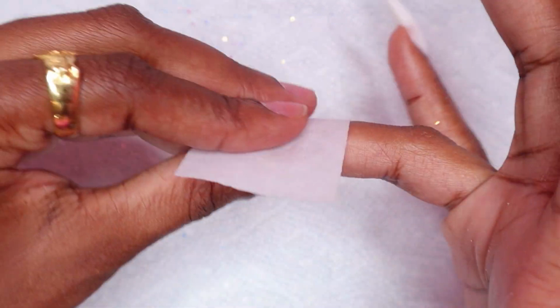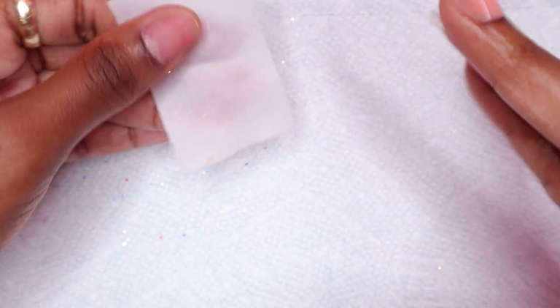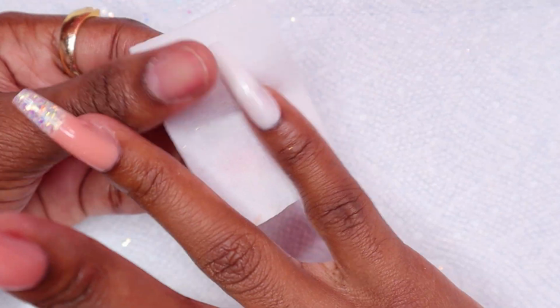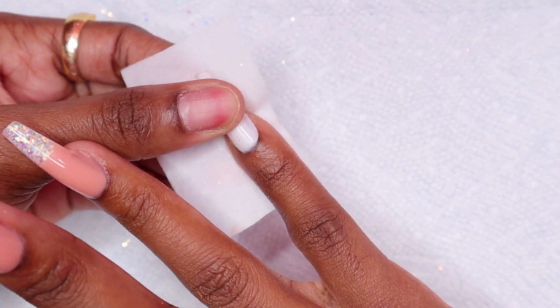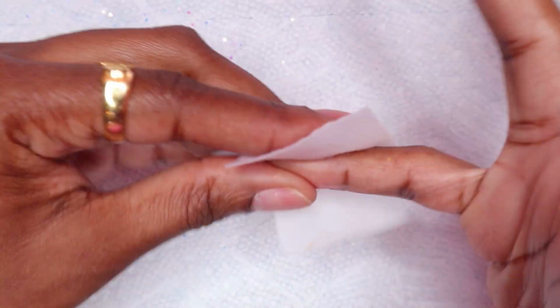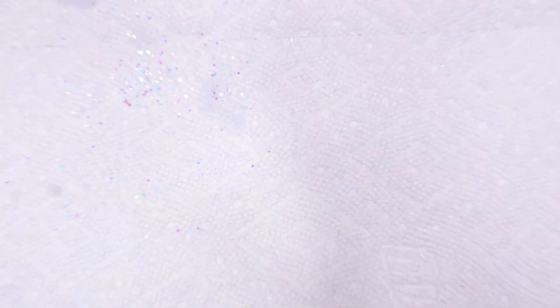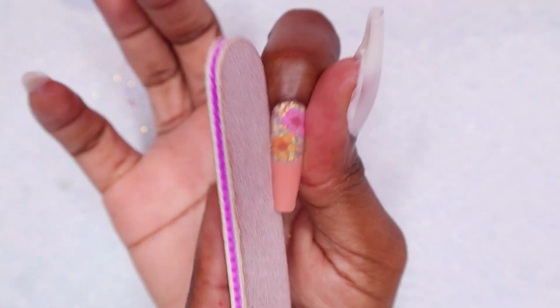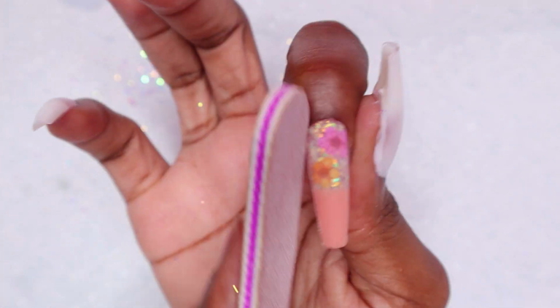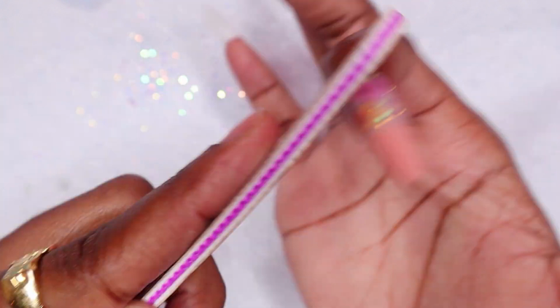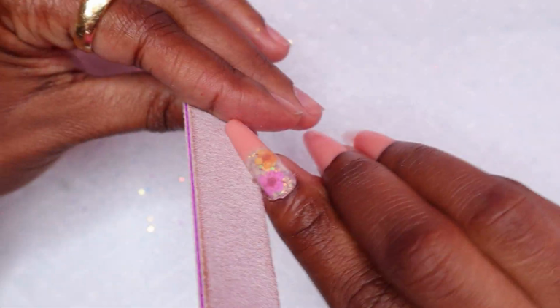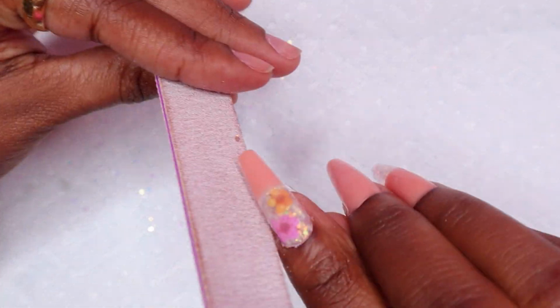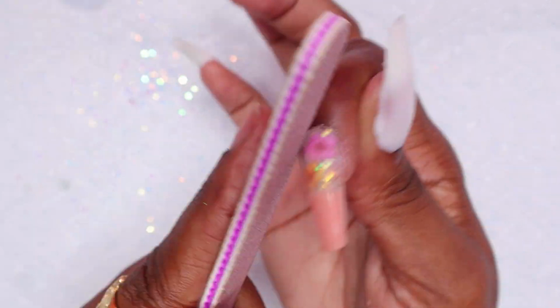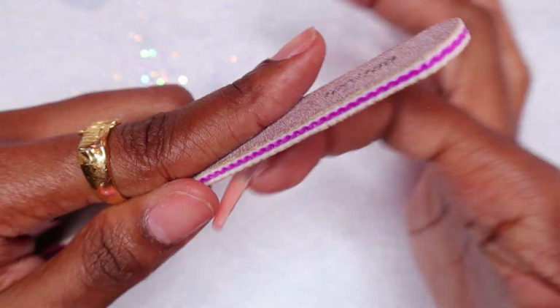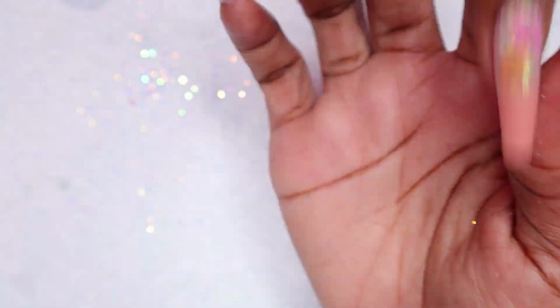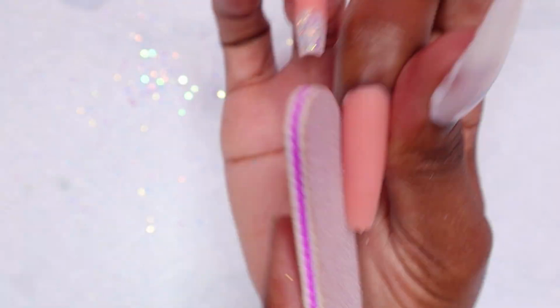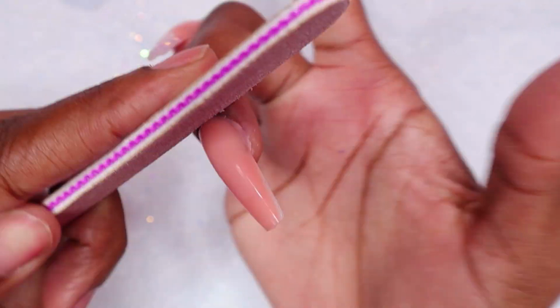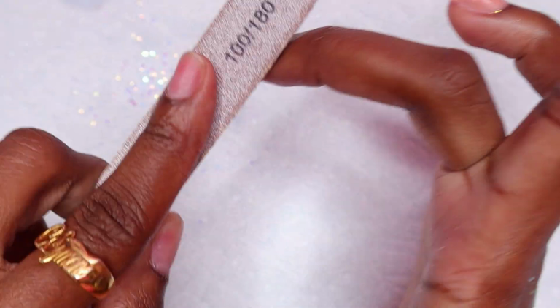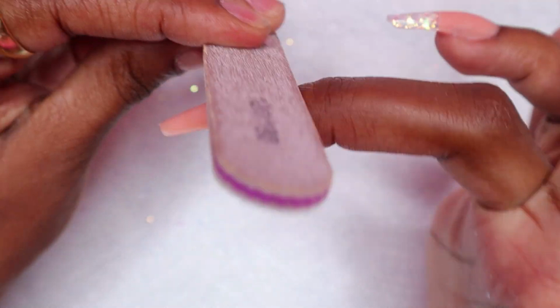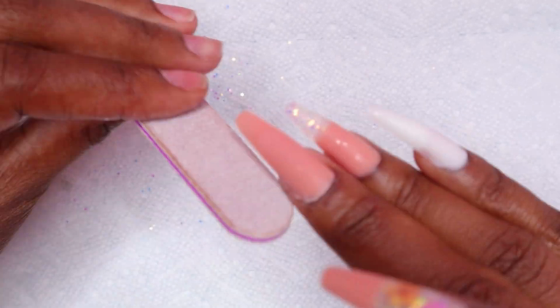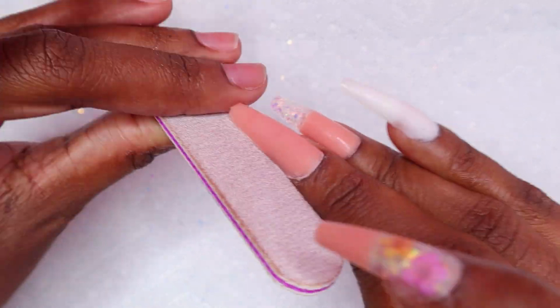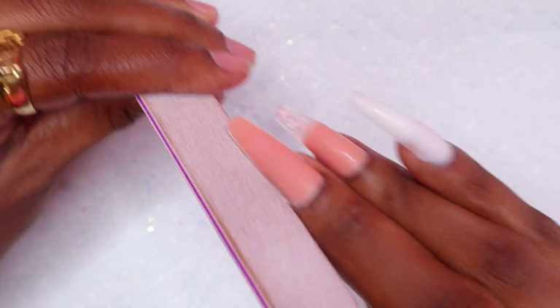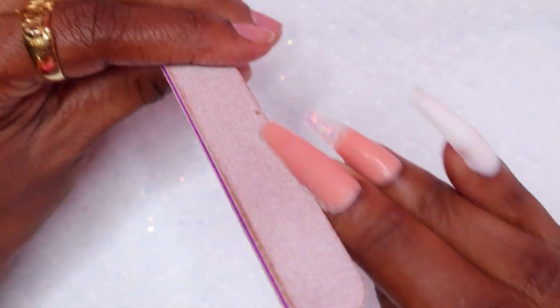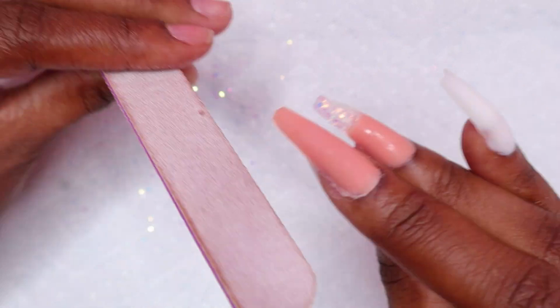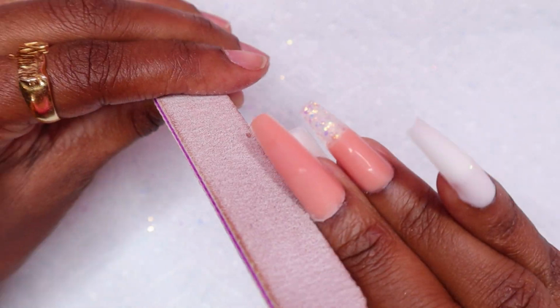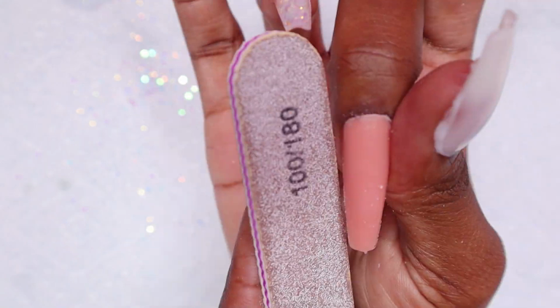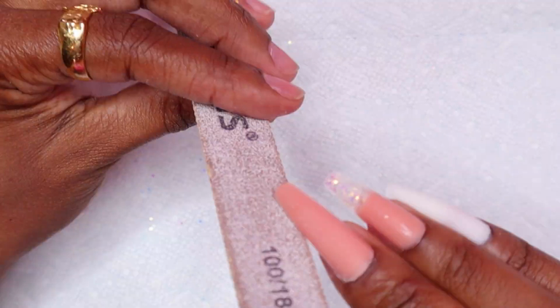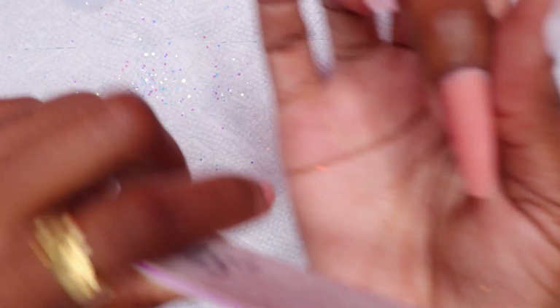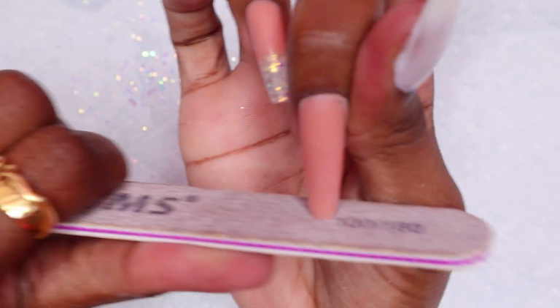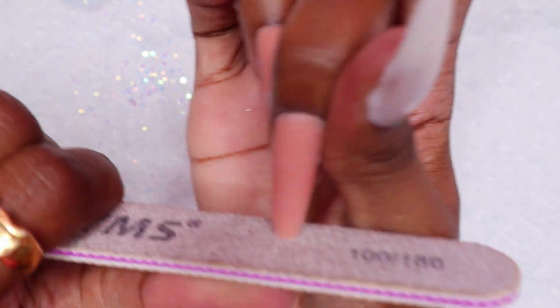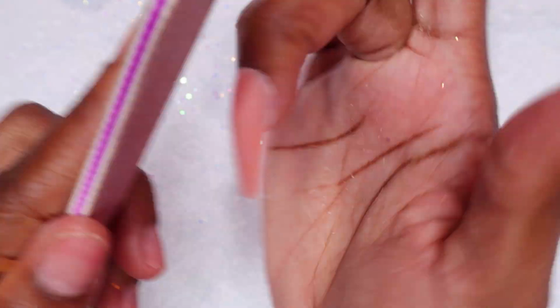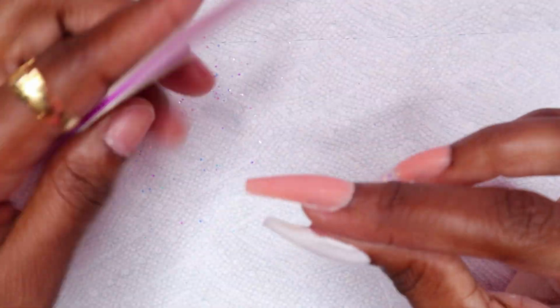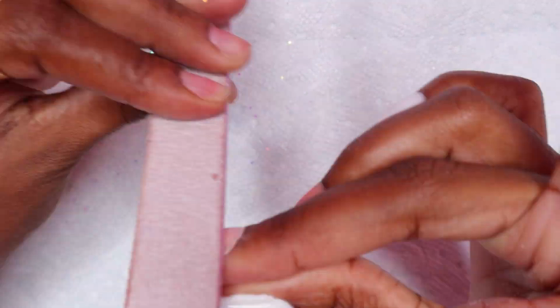I did apply way too much polygel to the thumbnail — that is why it had so much spillage on that nail. I usually have issues with that nail when it comes to applying polygel. Sometimes I don't know how much to apply.